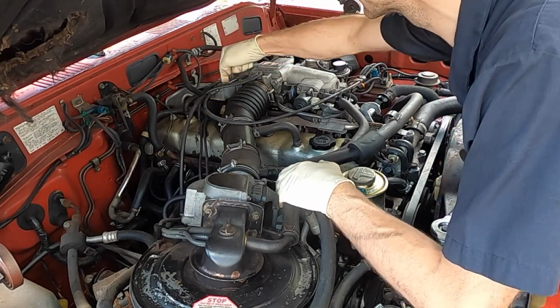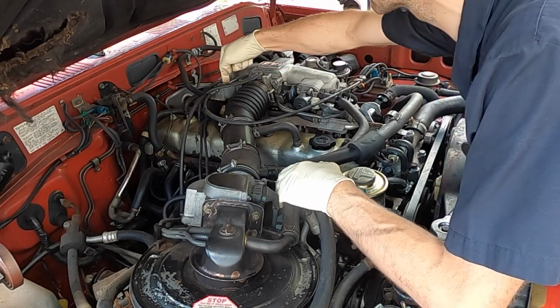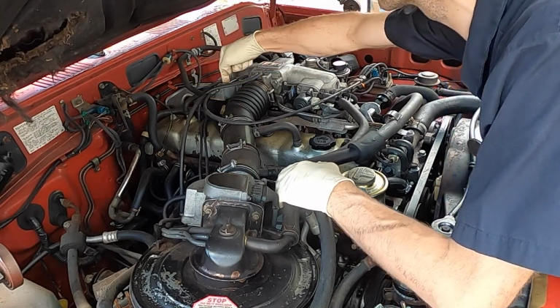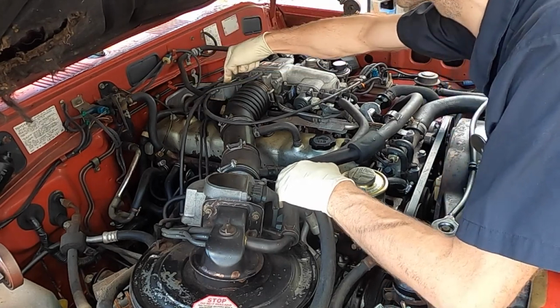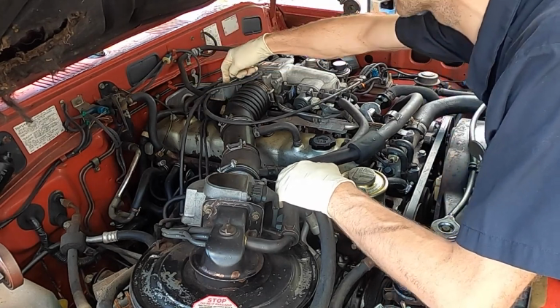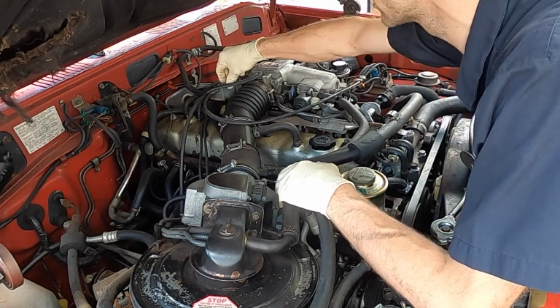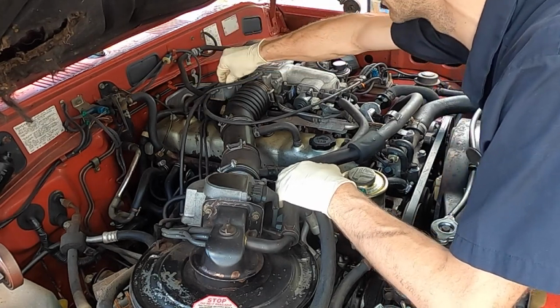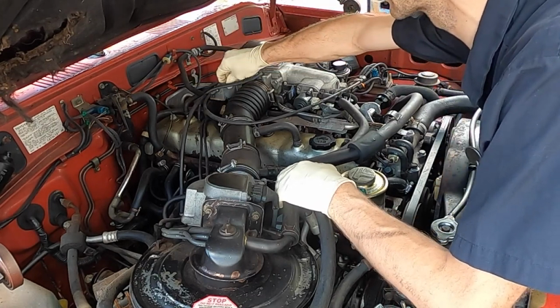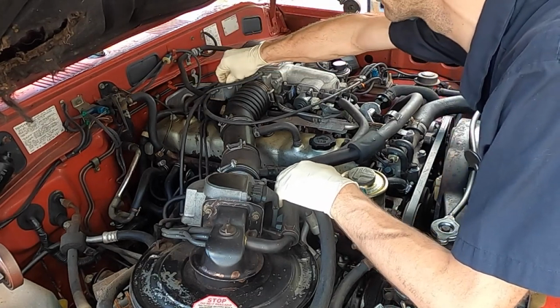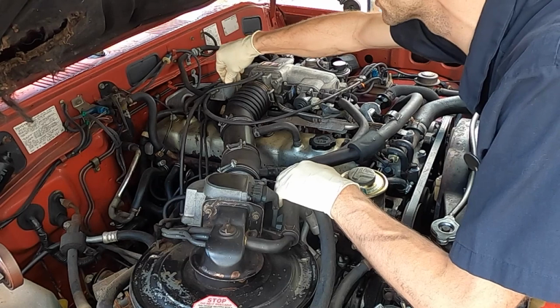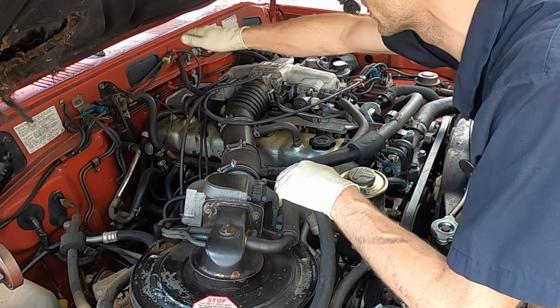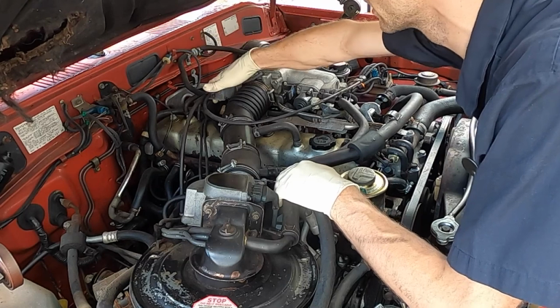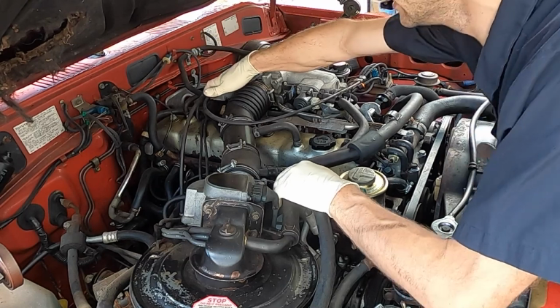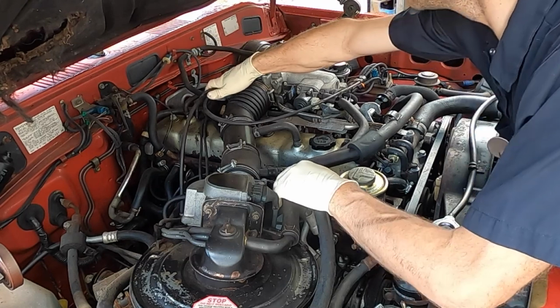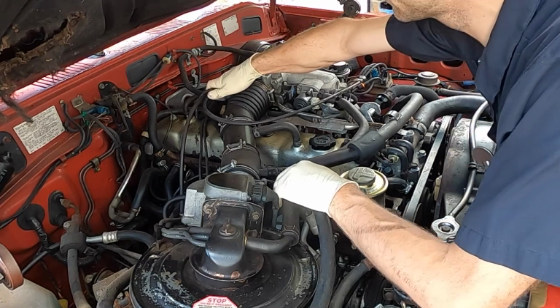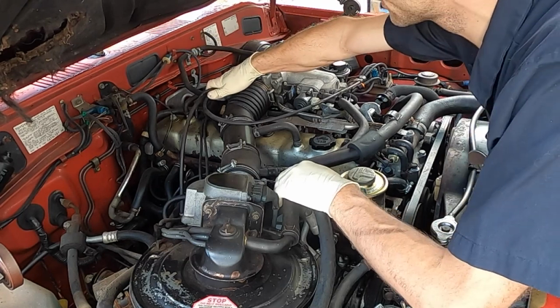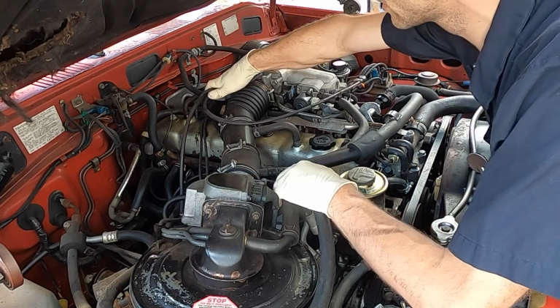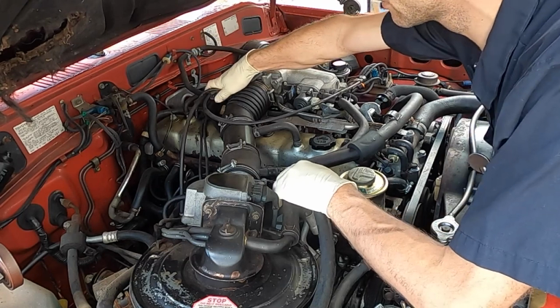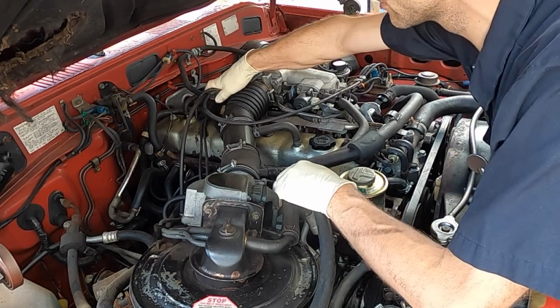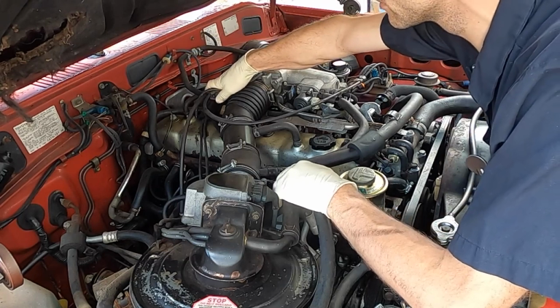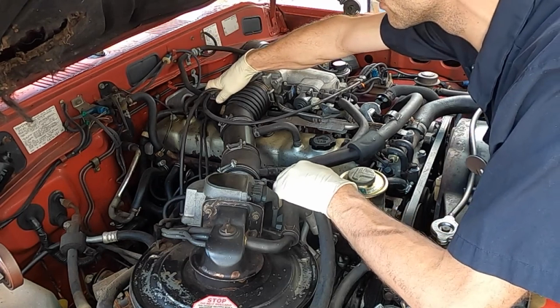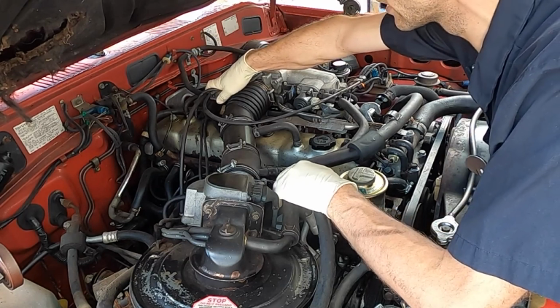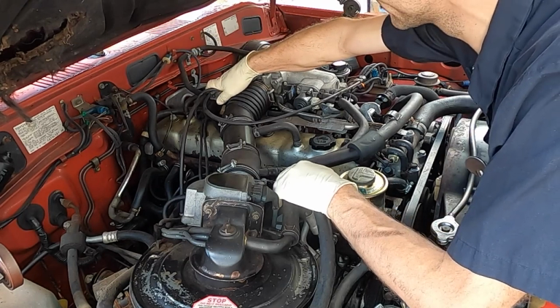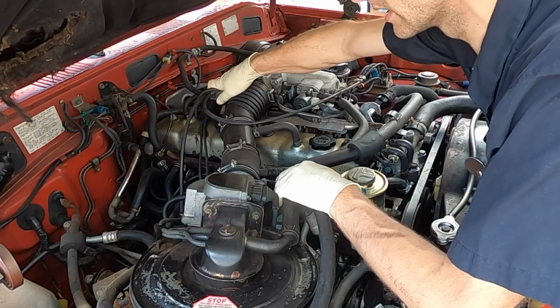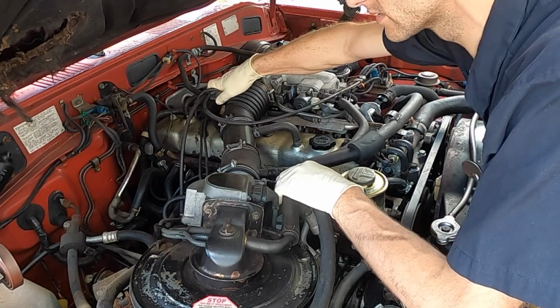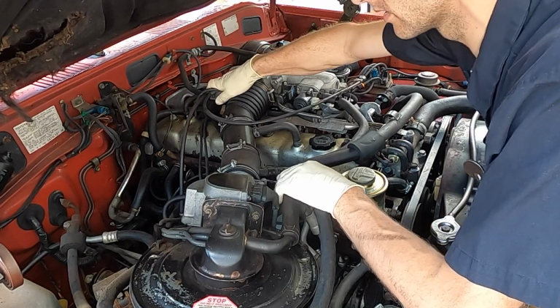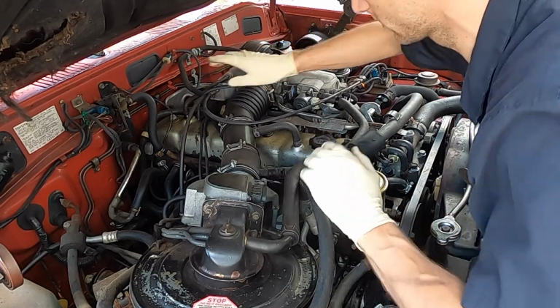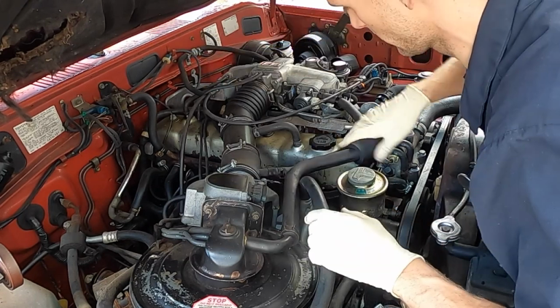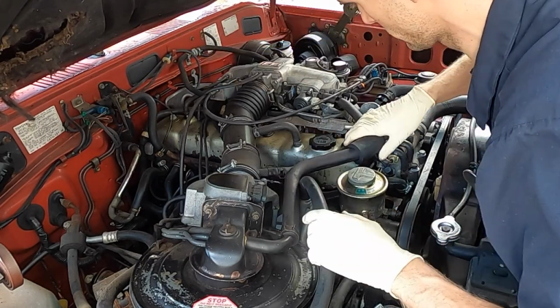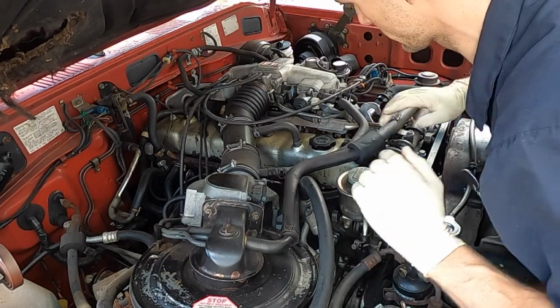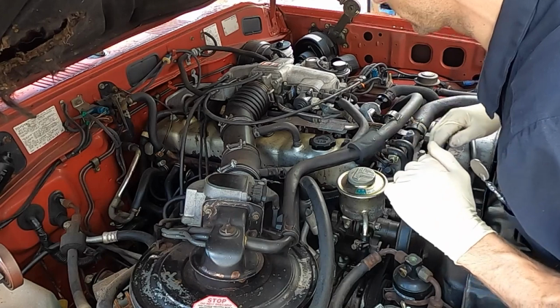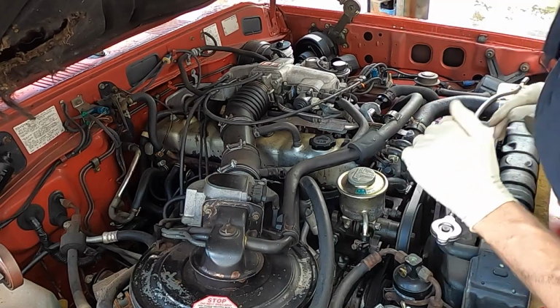Let's see what we have to do about the throttle cable linkages there. Let's go do it.